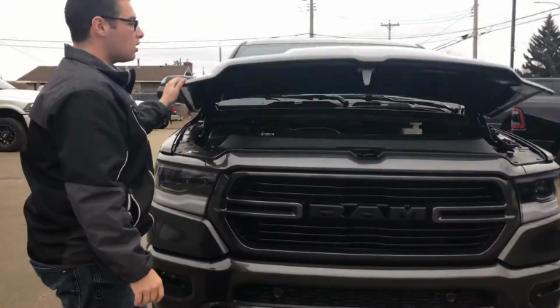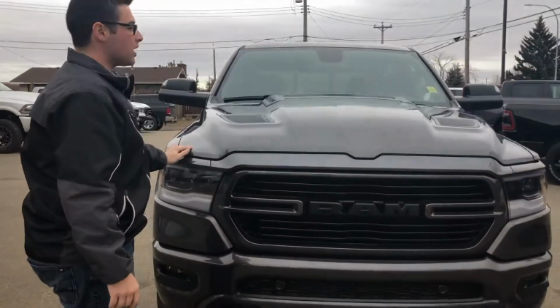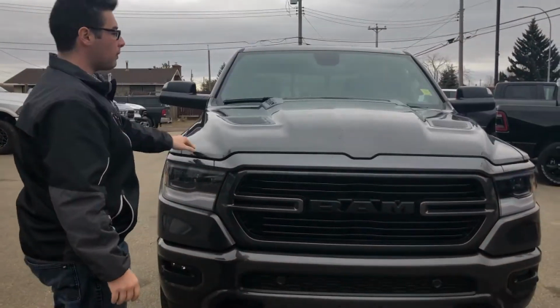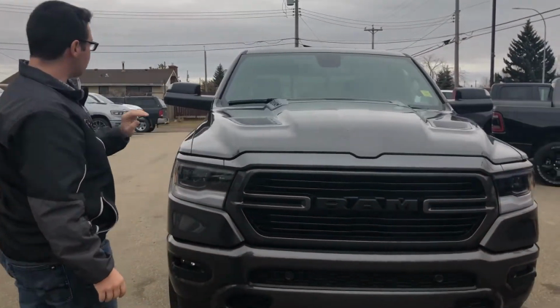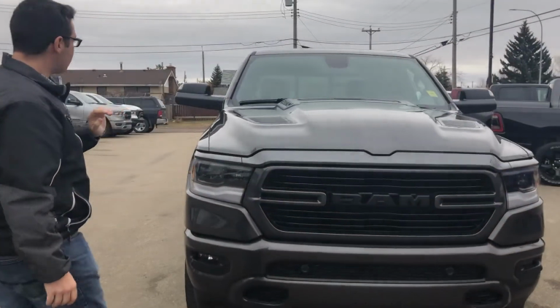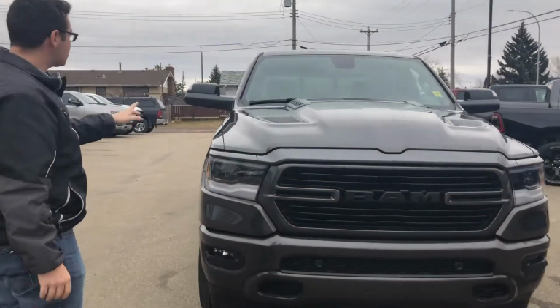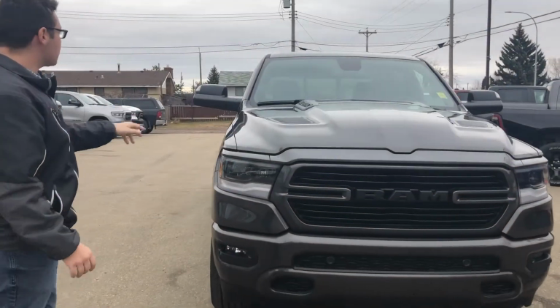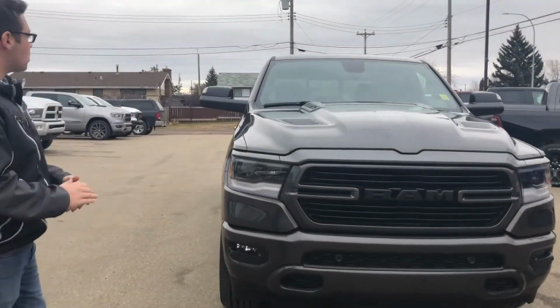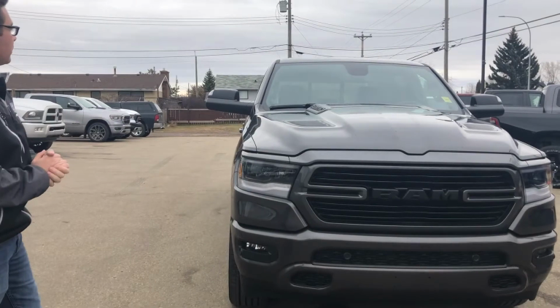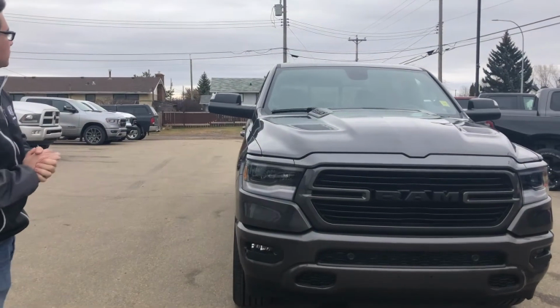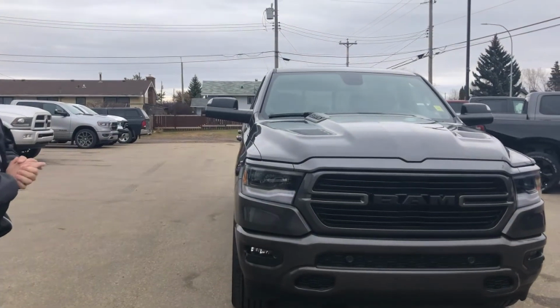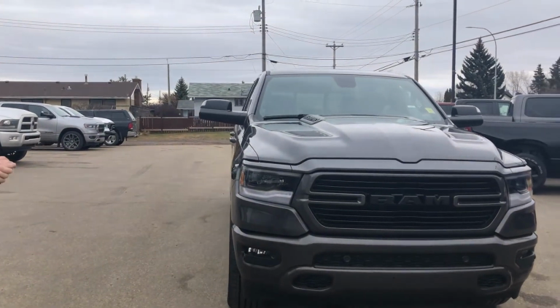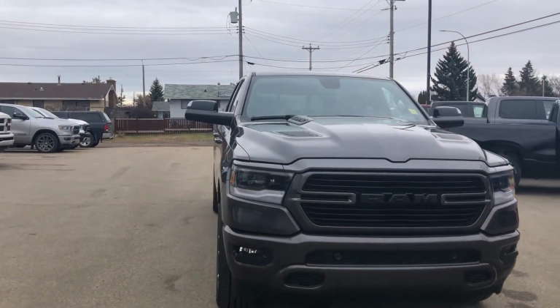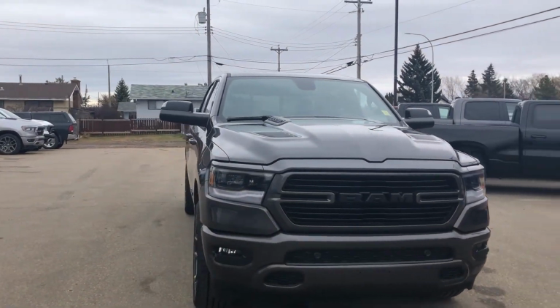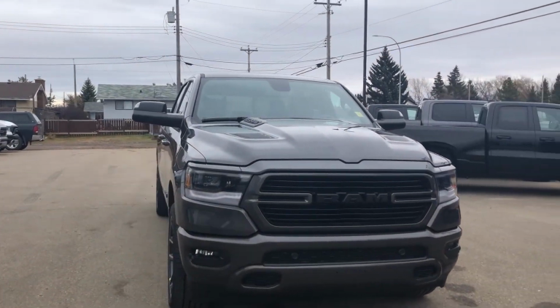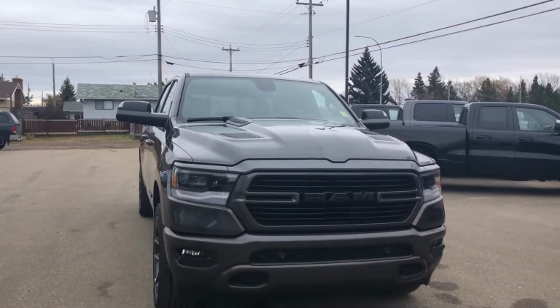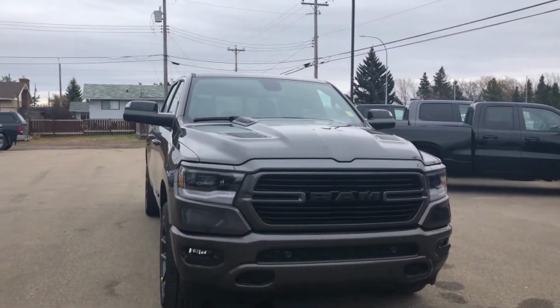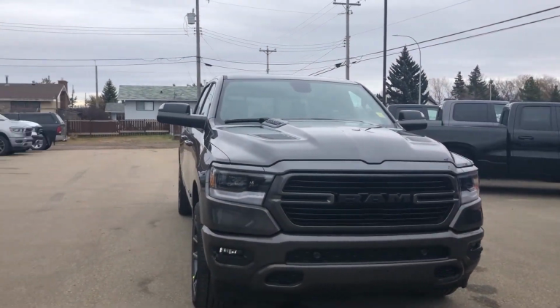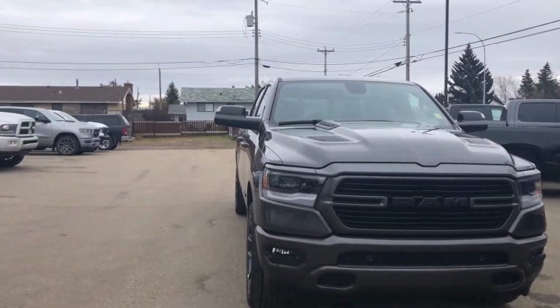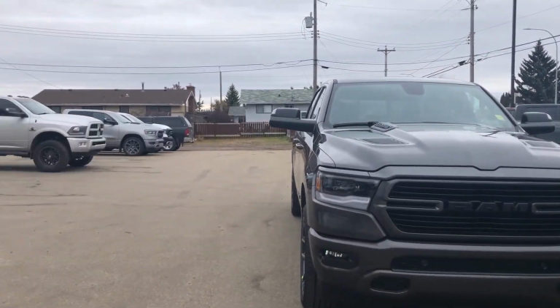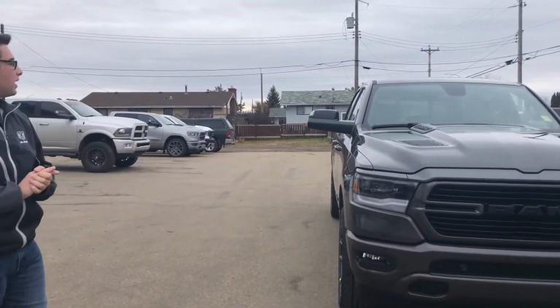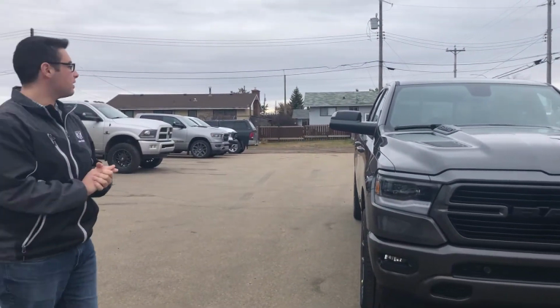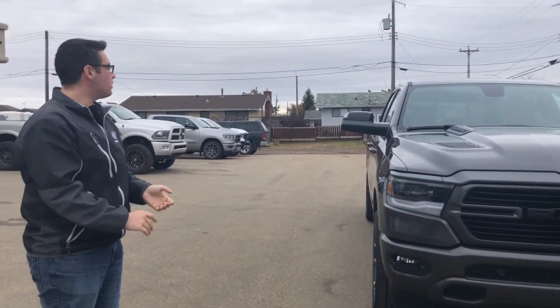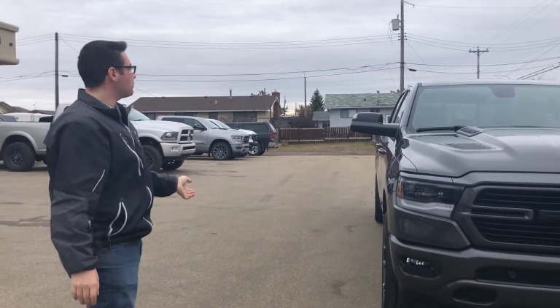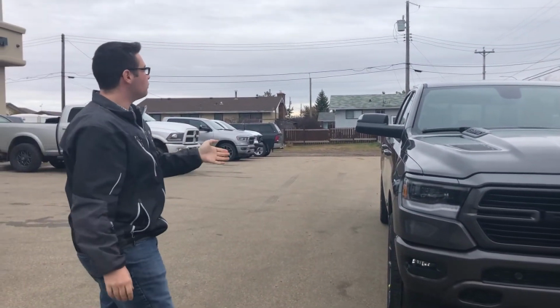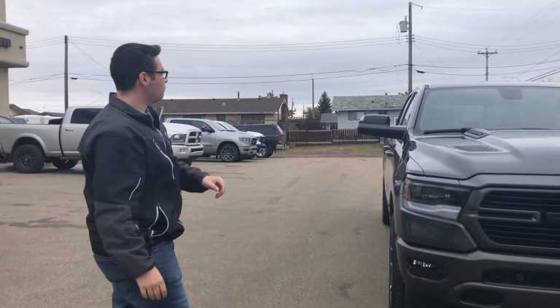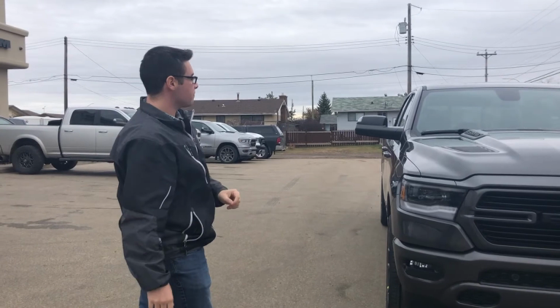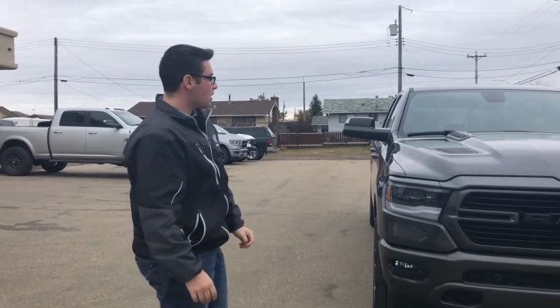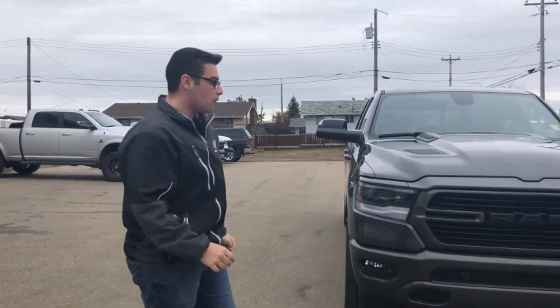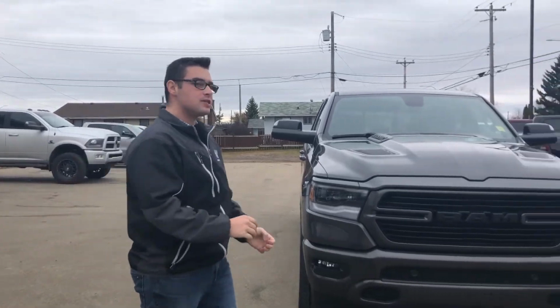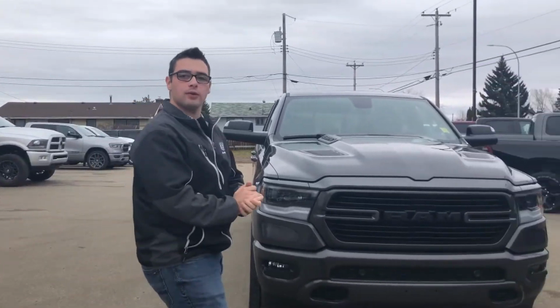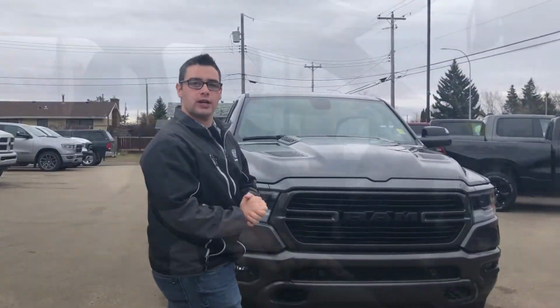Looking down the passenger side of the truck, there is no antenna, giving it a very clean body line — they moved that up to the roof. We'll go inside and check it out.